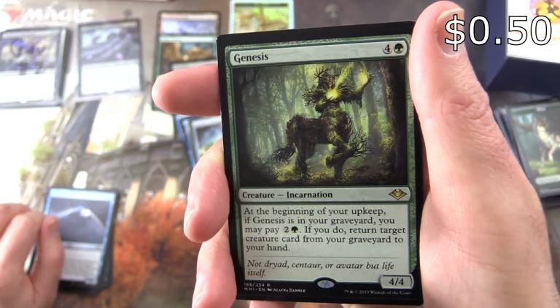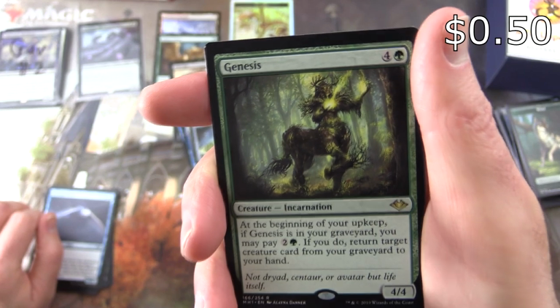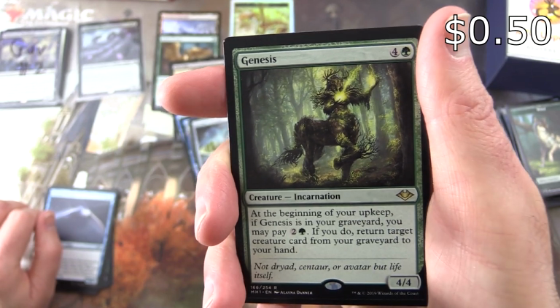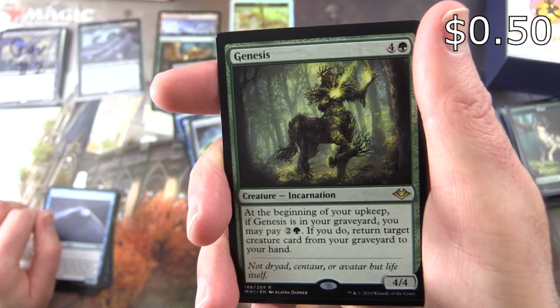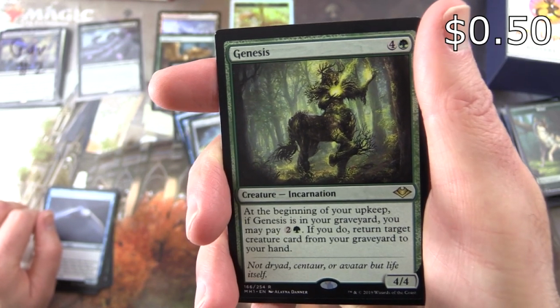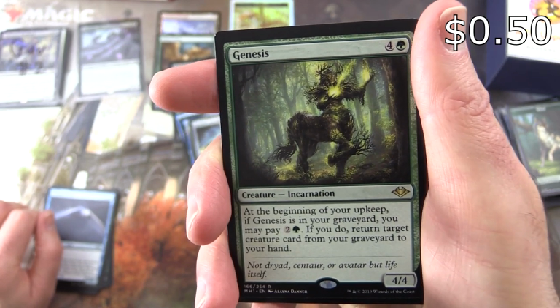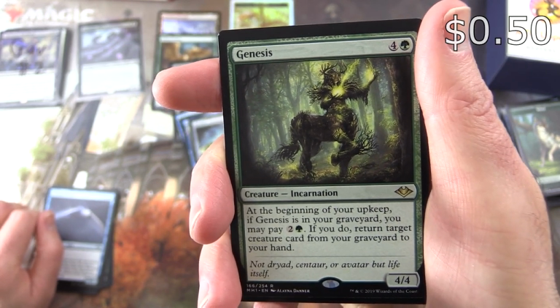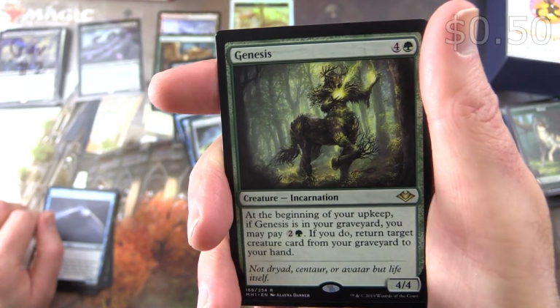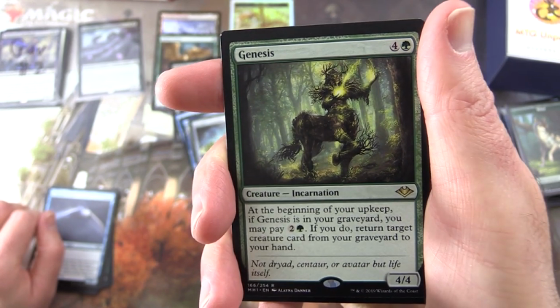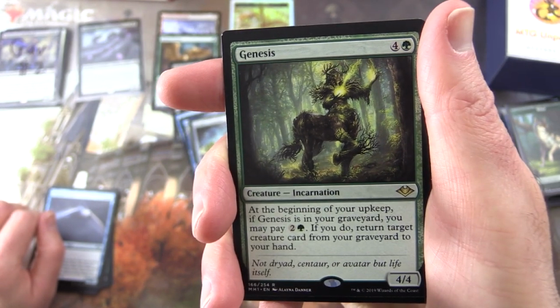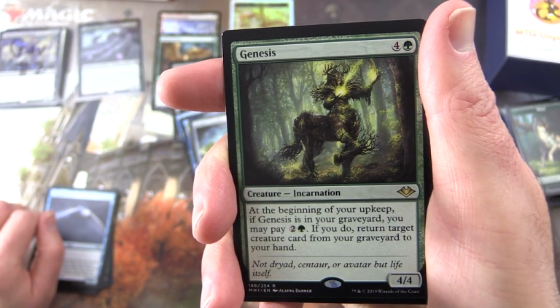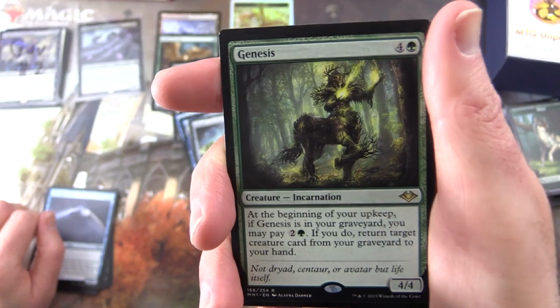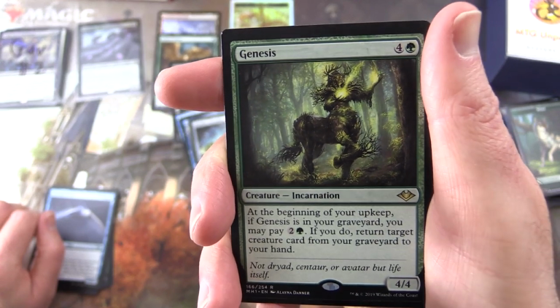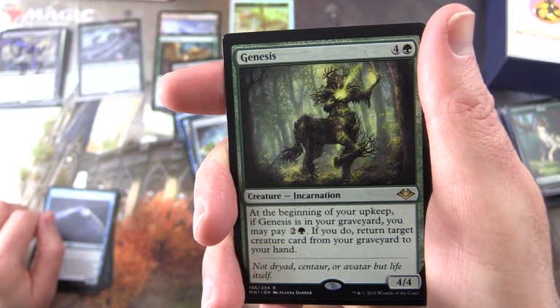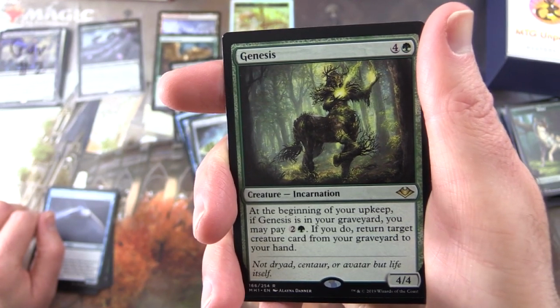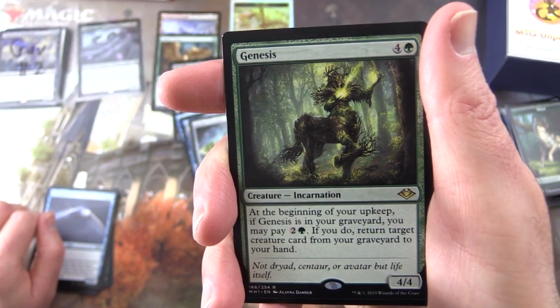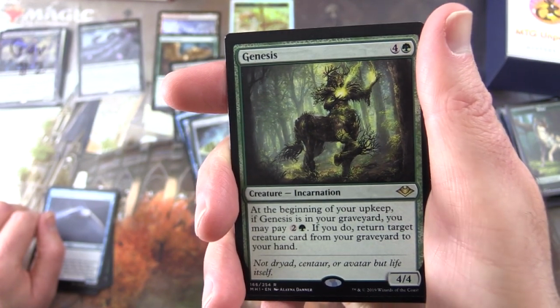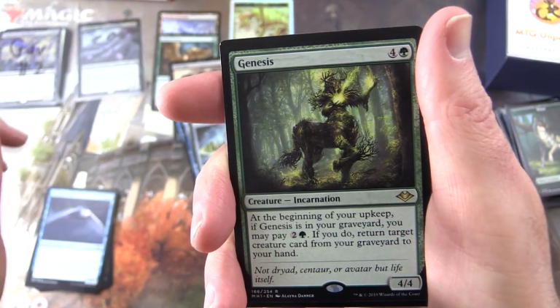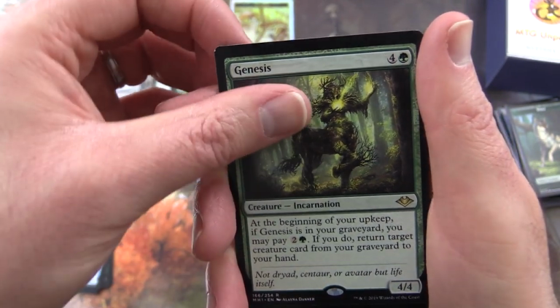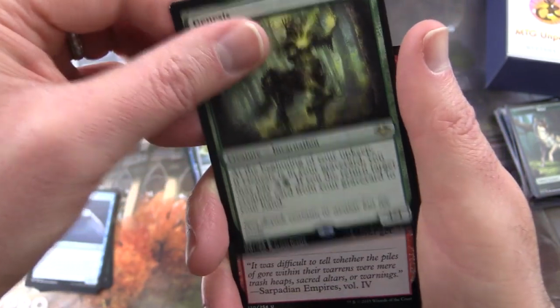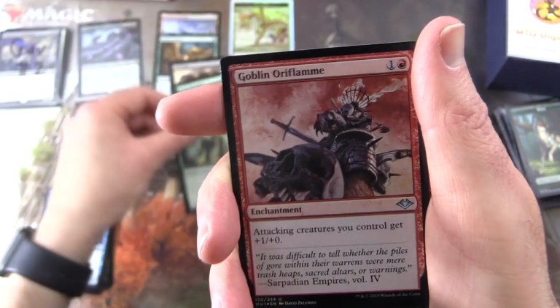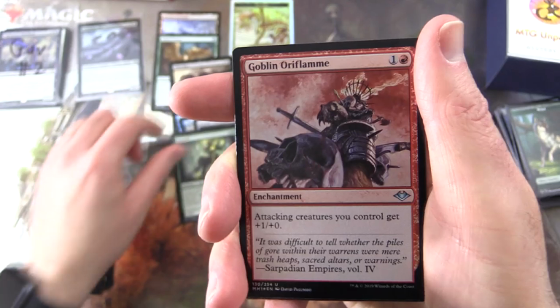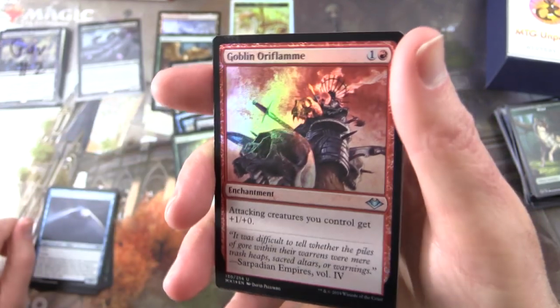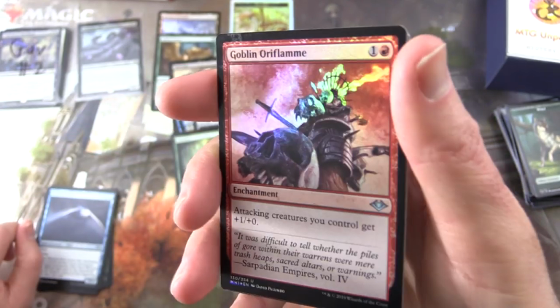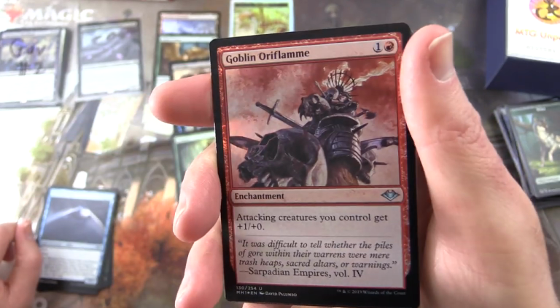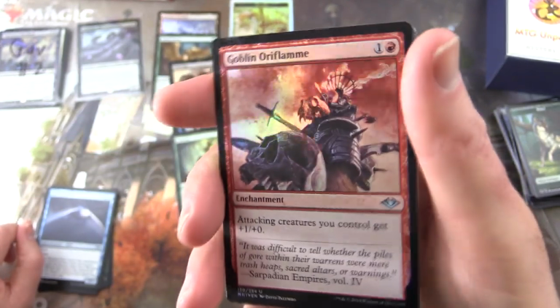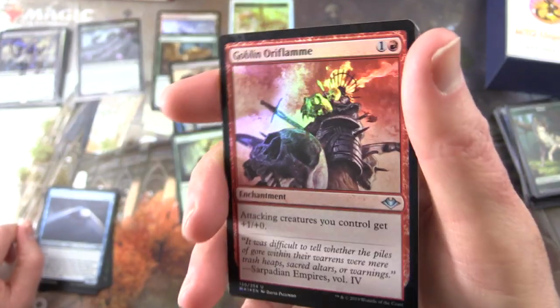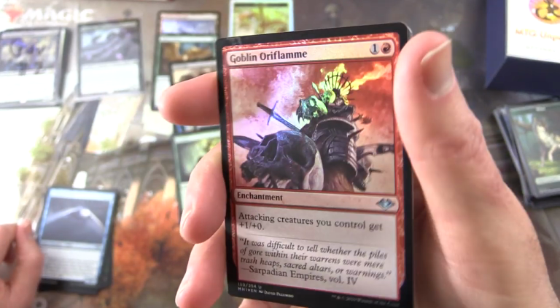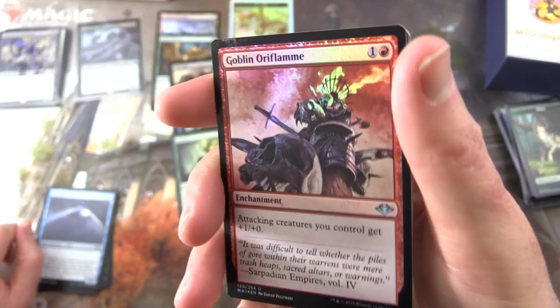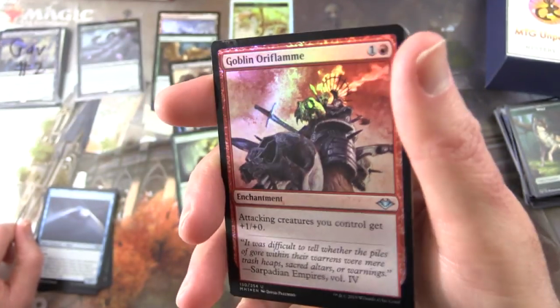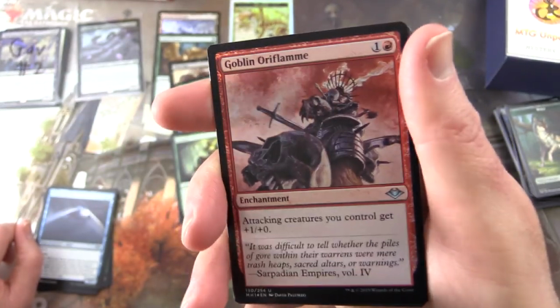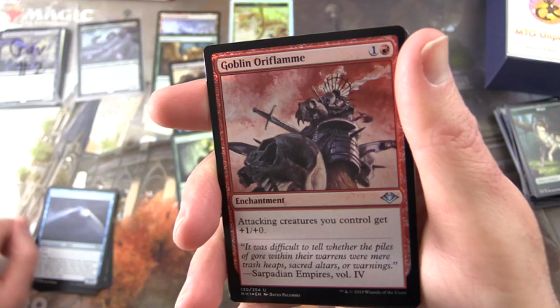Creature Incarnation, 4/4 for five. At the beginning of your upkeep, if Genesis is in your graveyard, you may pay two and a green. If you do, return target creature card from your graveyard to your hand. And a foil Goblin Norin — yes, very nice indeed.